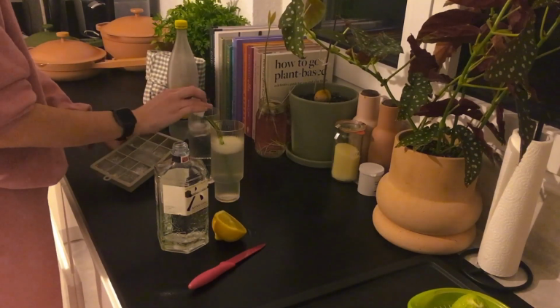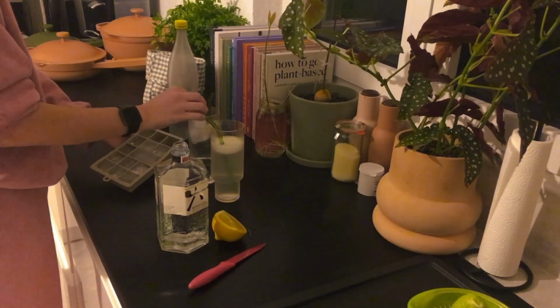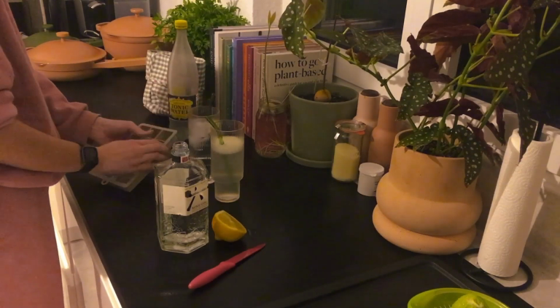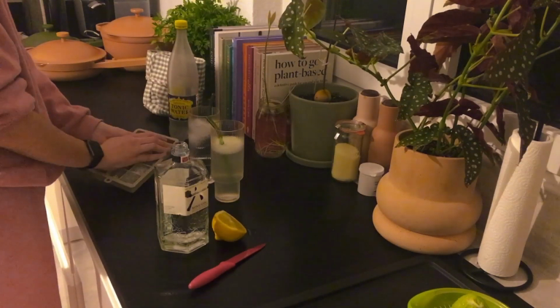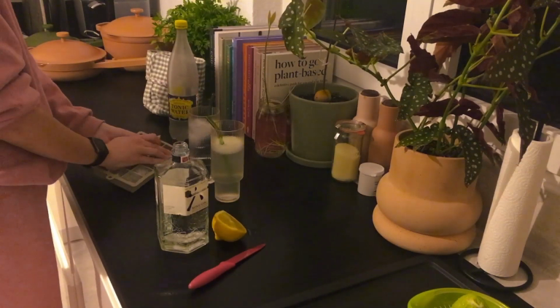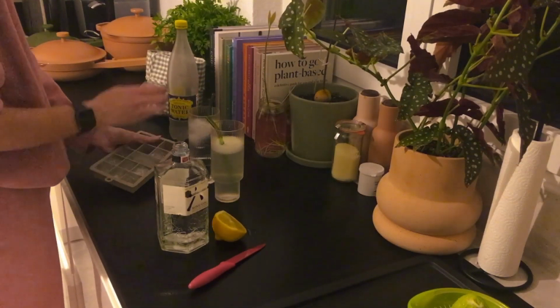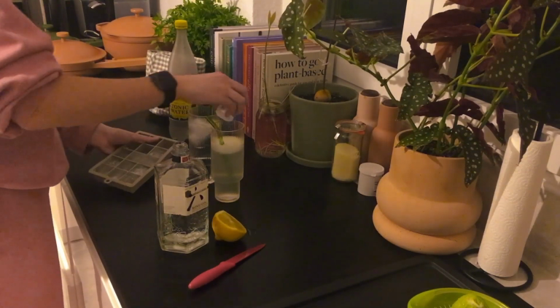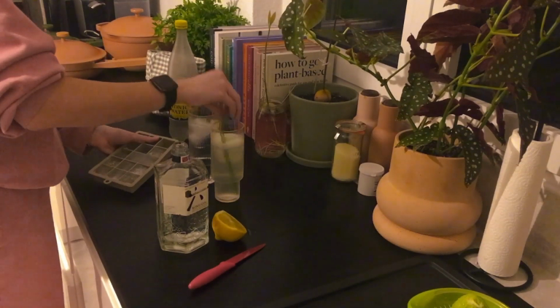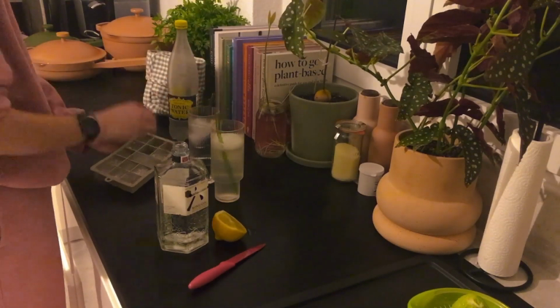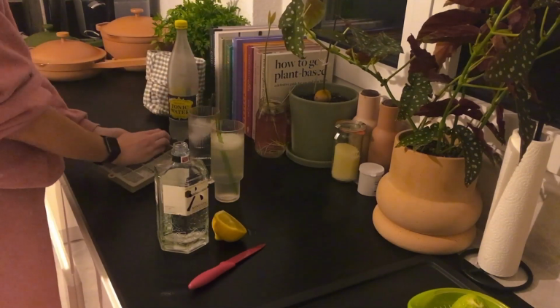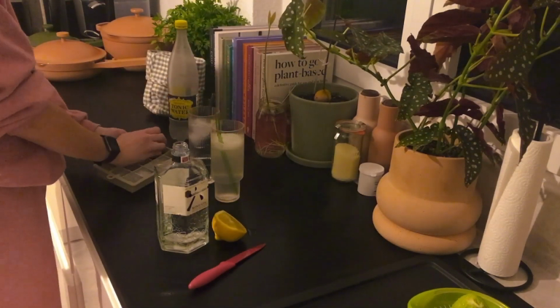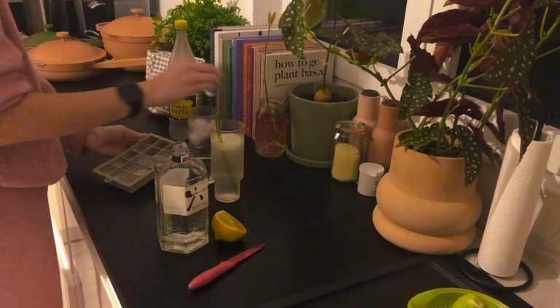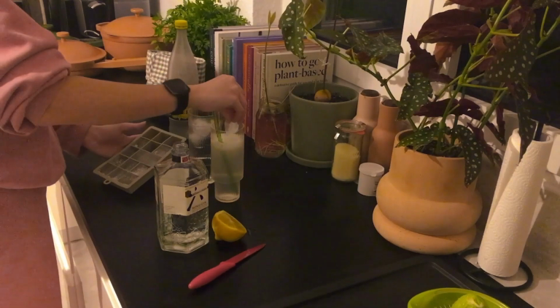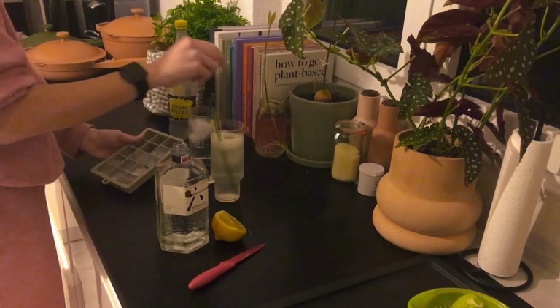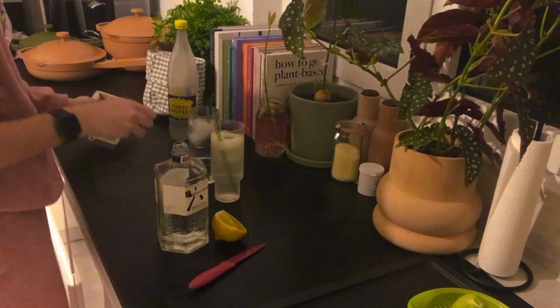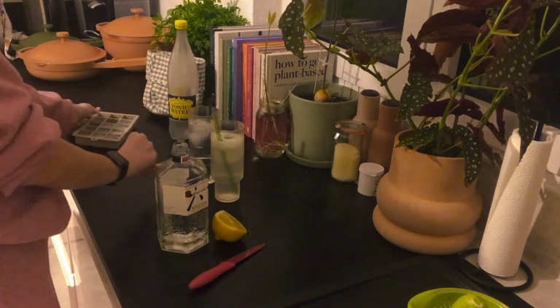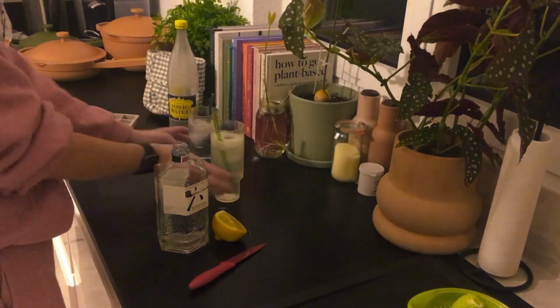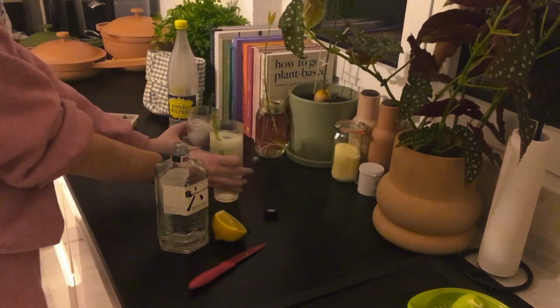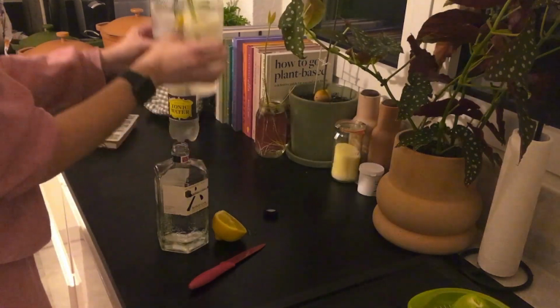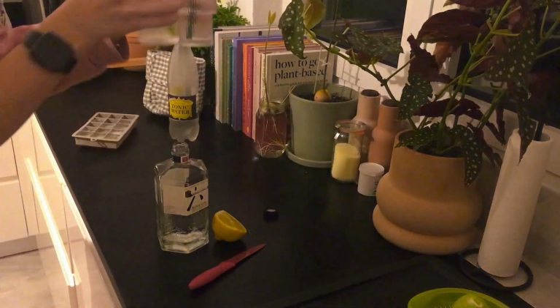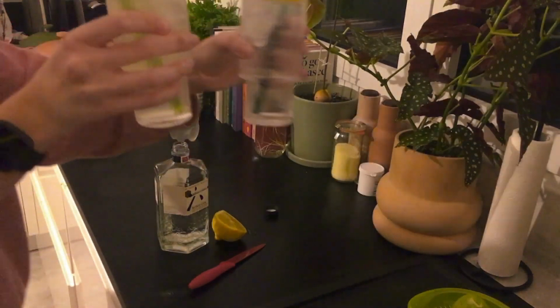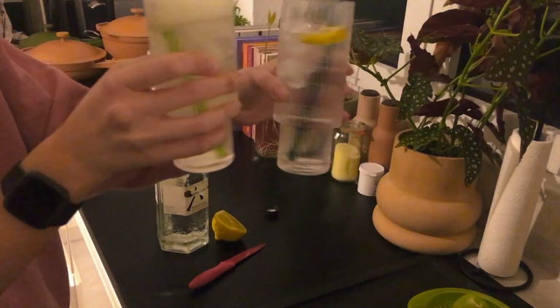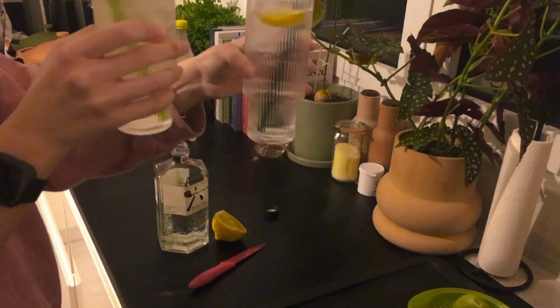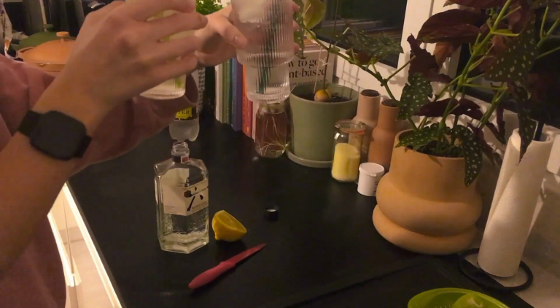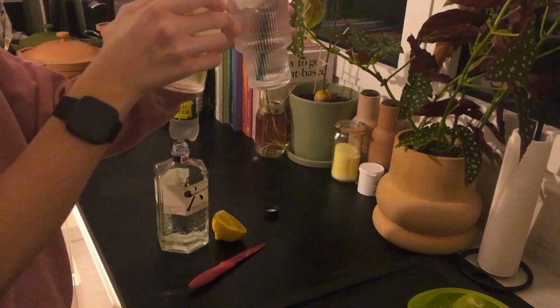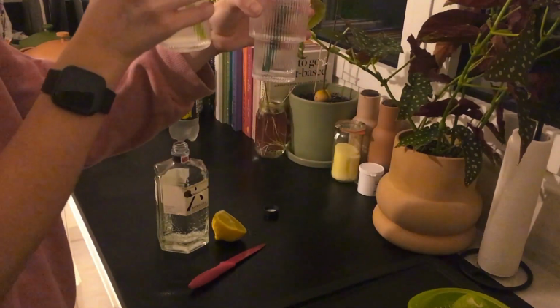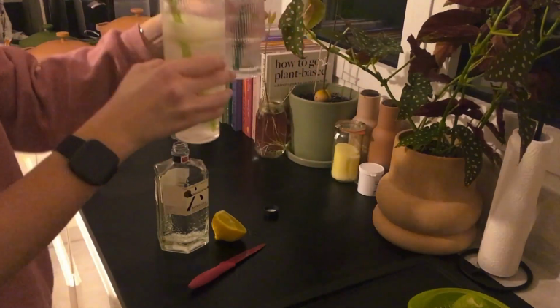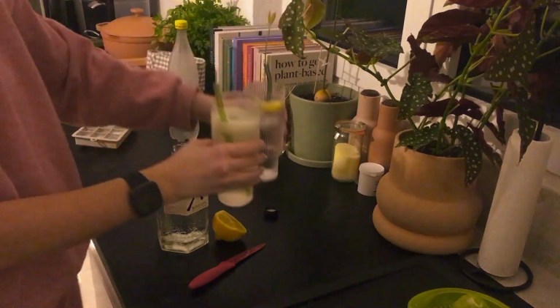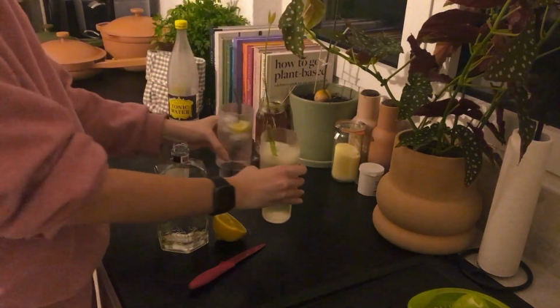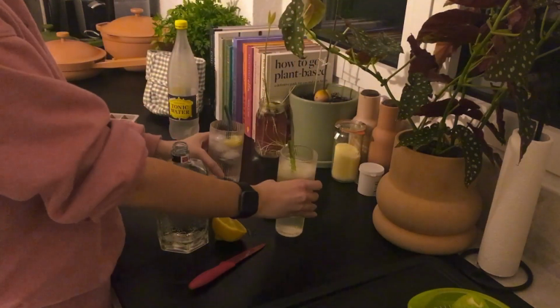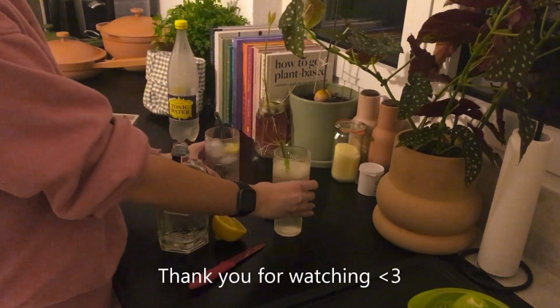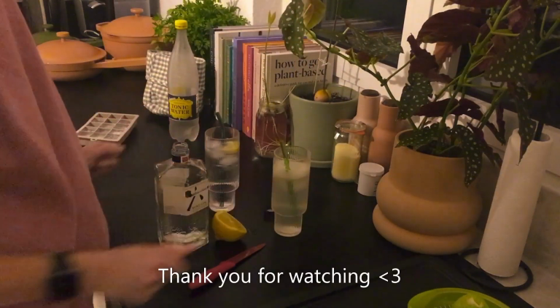We've added the ice cubes and all we have to do now is enjoy! Thank you so much for watching, I hope you really like the recipe. I'll see you guys next time — bye!